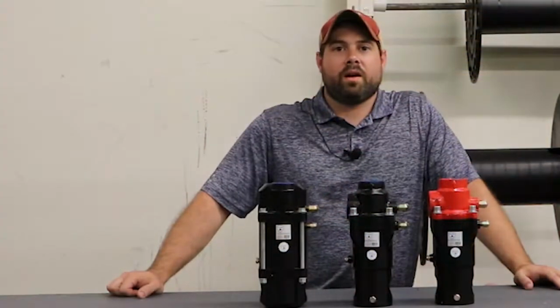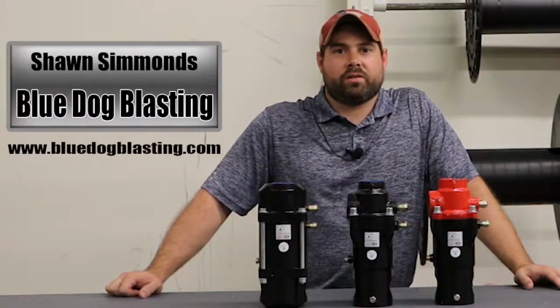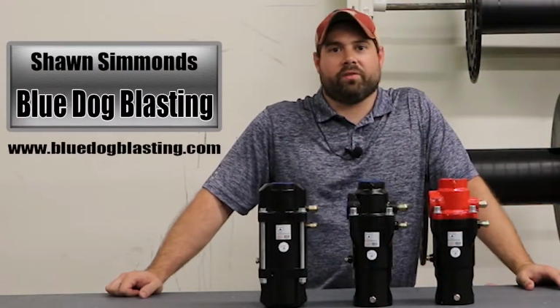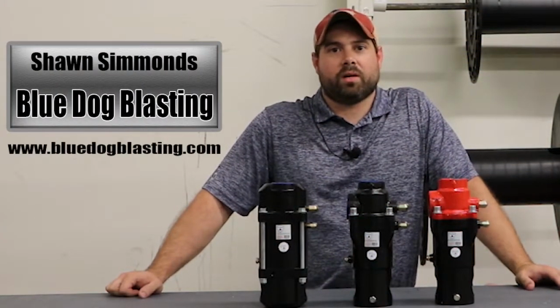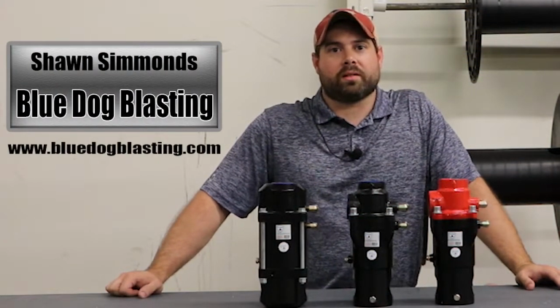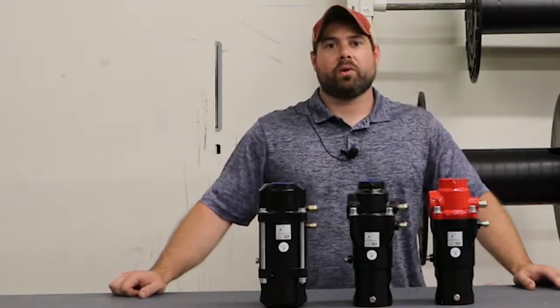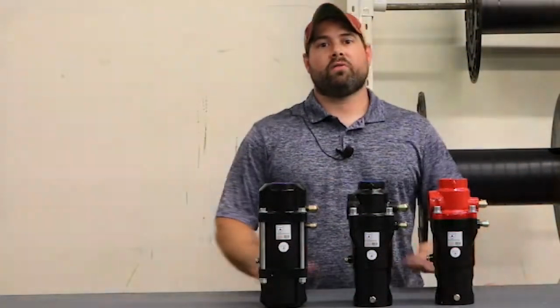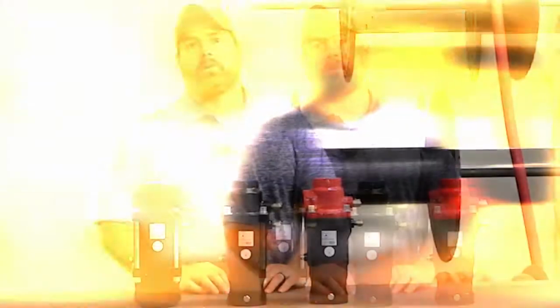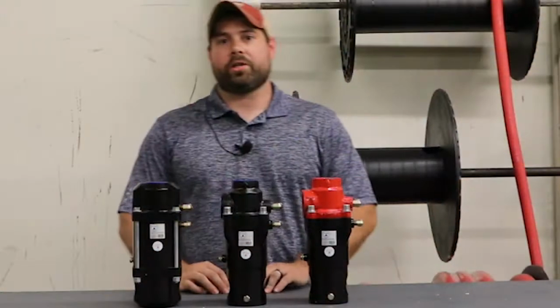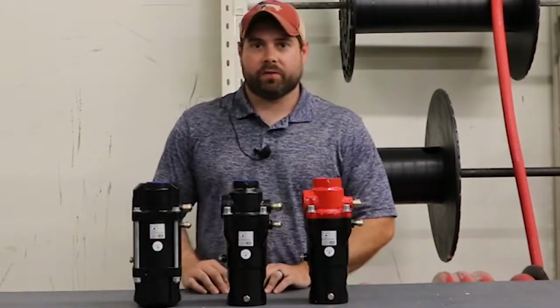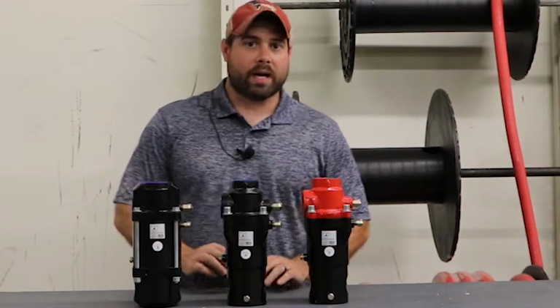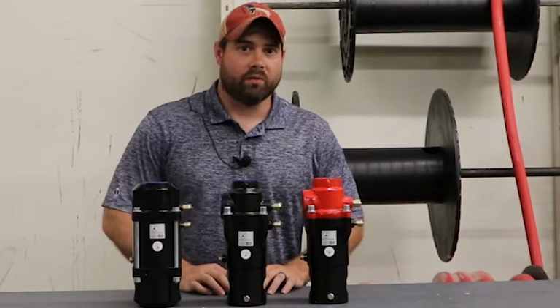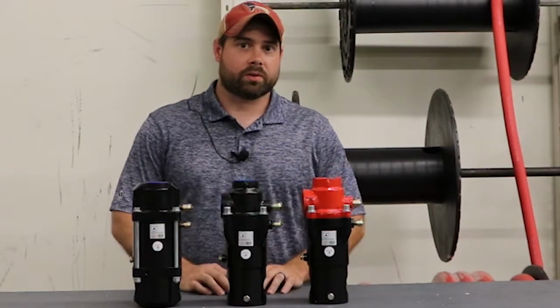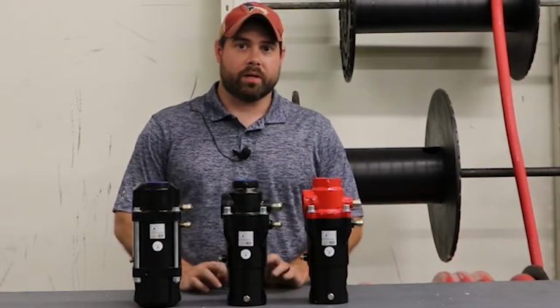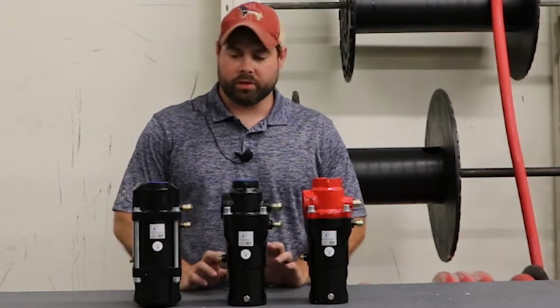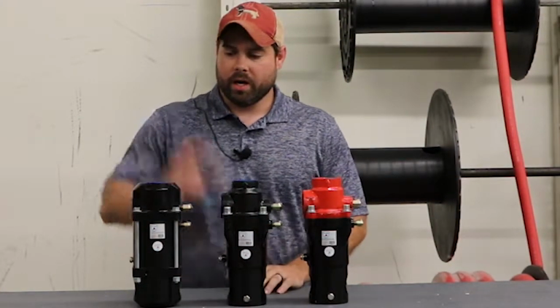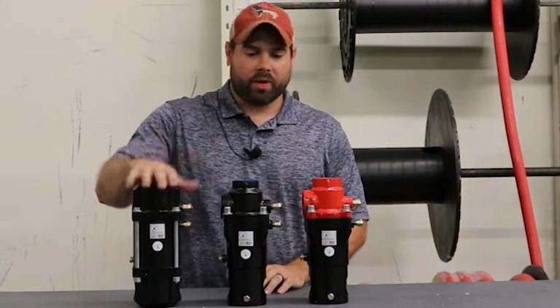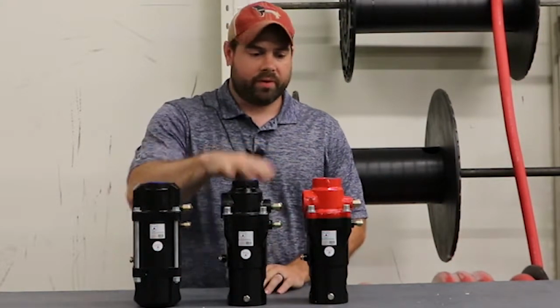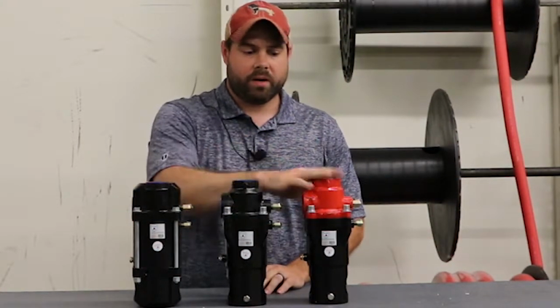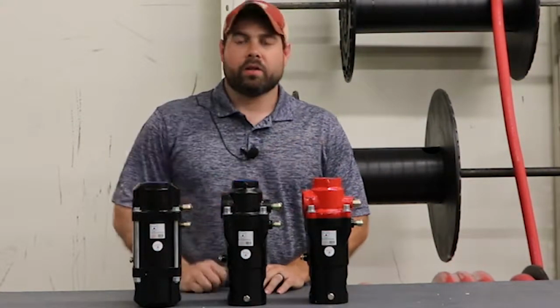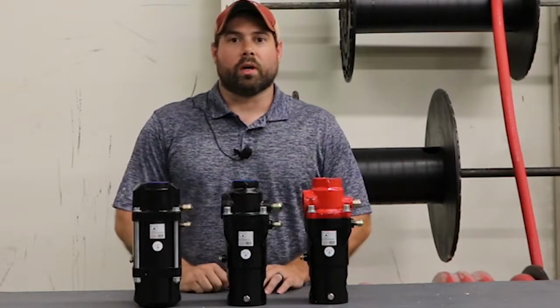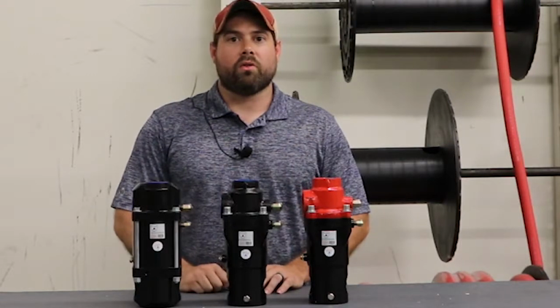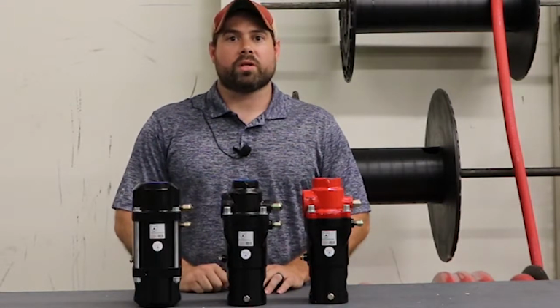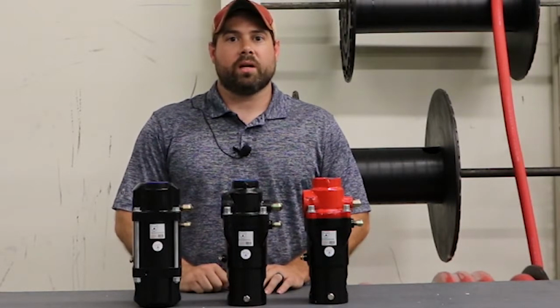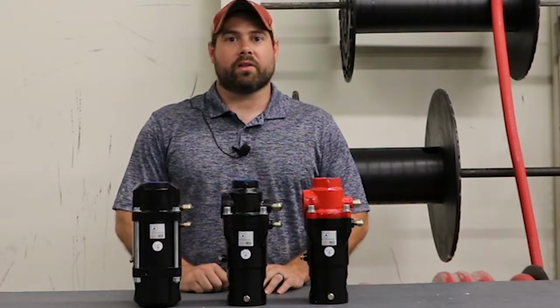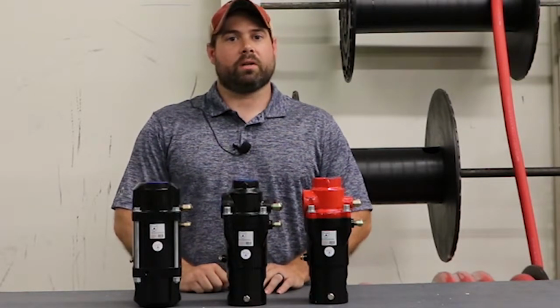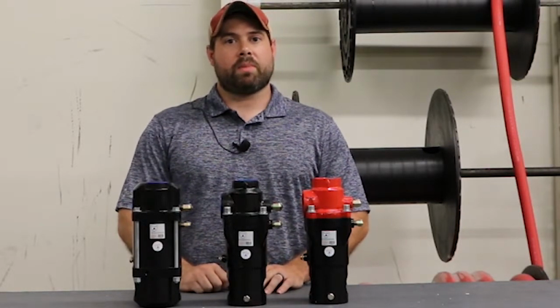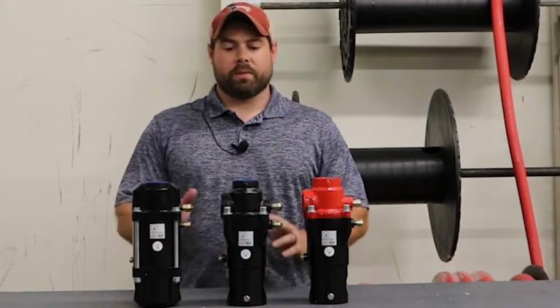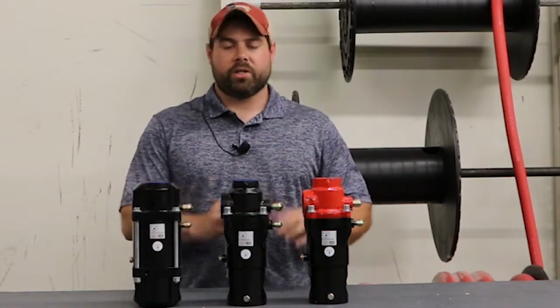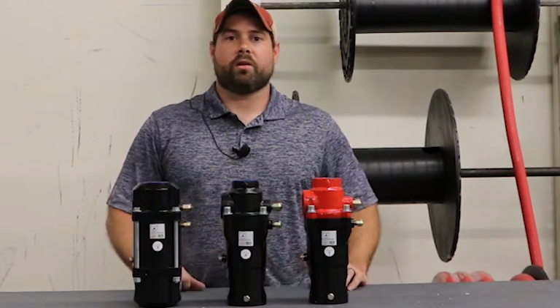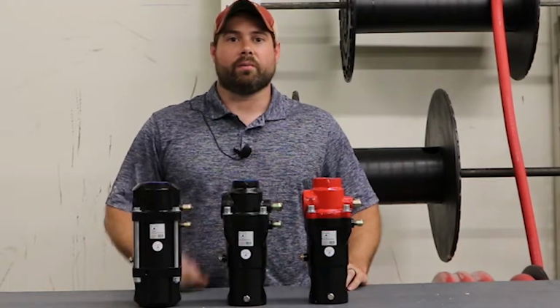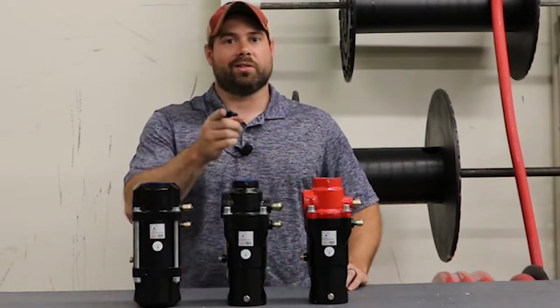Hey Blasters, Sean from Blue Dog Blasting. Today we're gonna go over the combination valves, or combo valves, common in the industry. We've got three of them here, so we're gonna go over them in just a minute and kind of explain a little bit about what differentiates all three. Stay tuned.